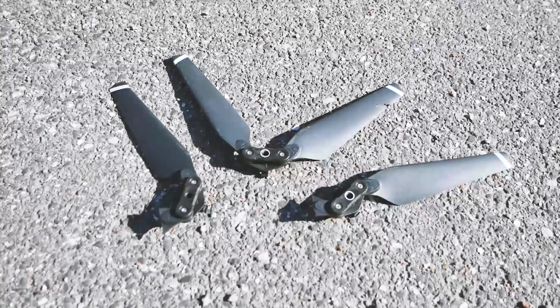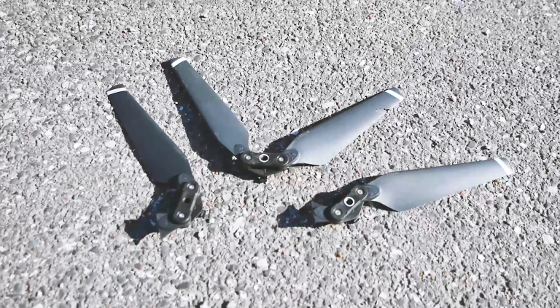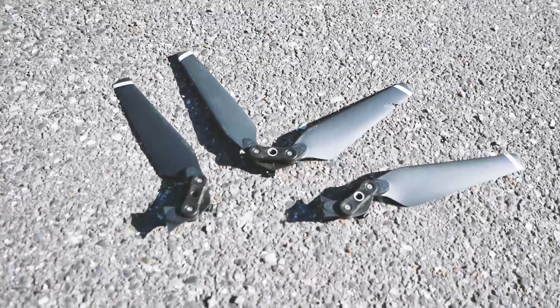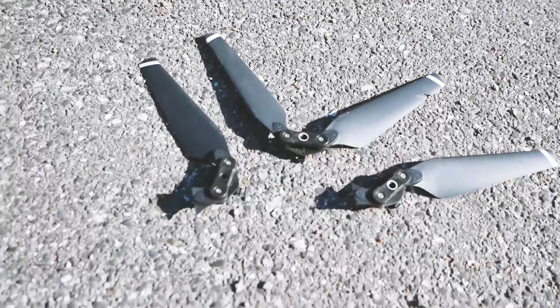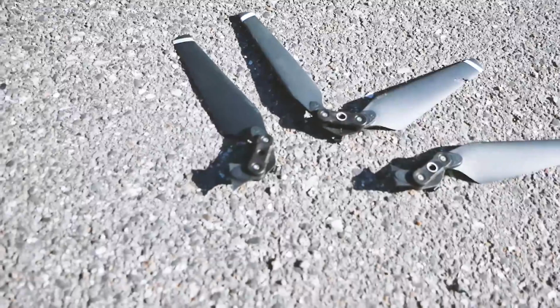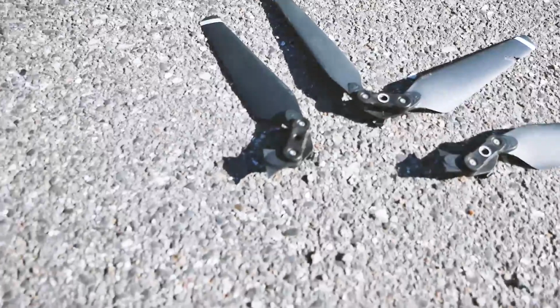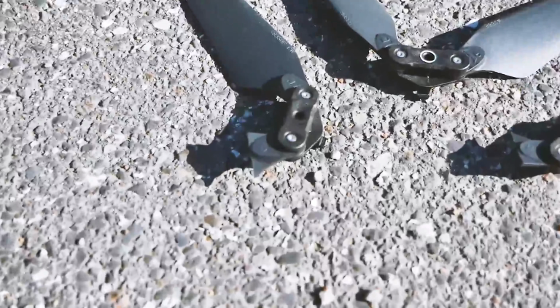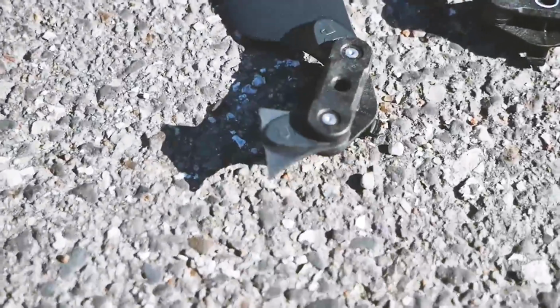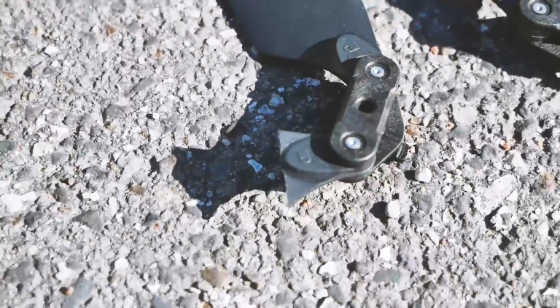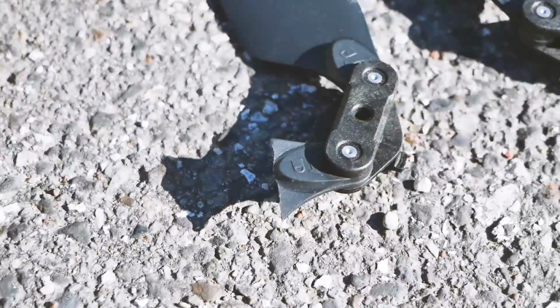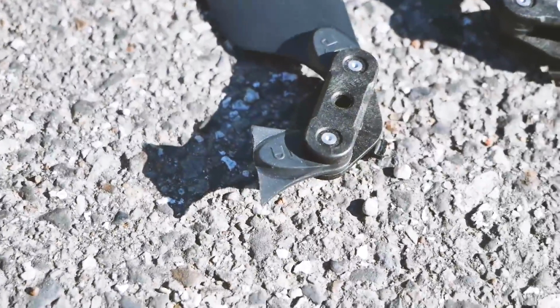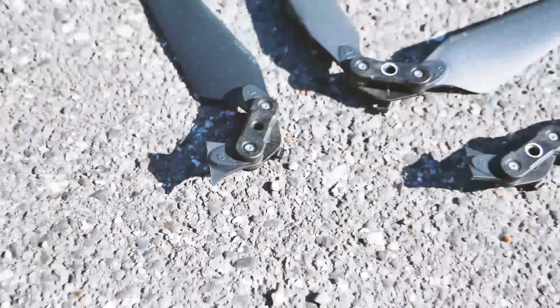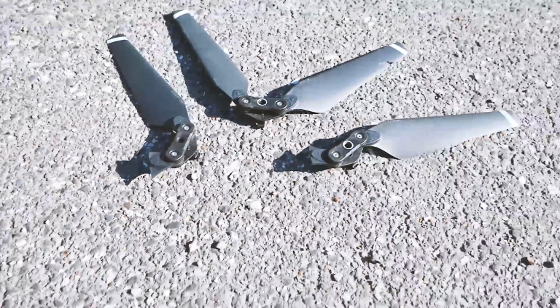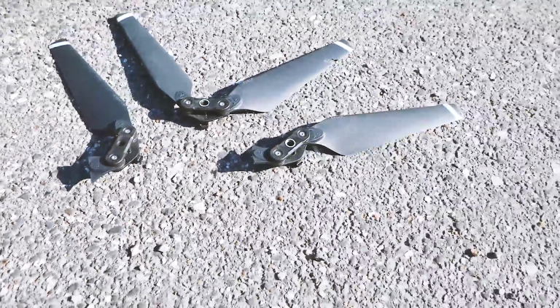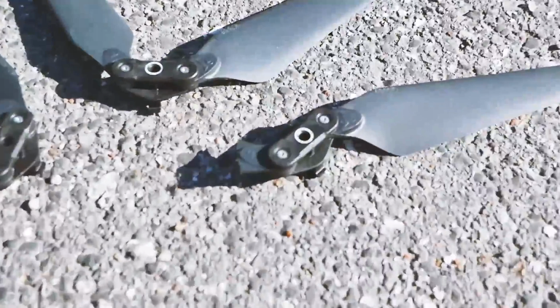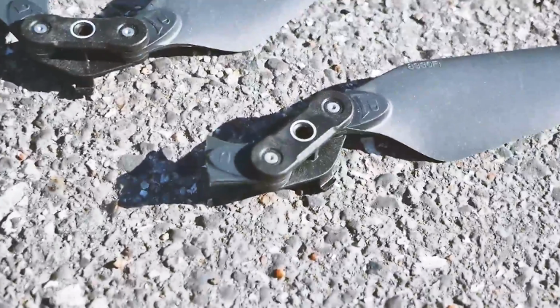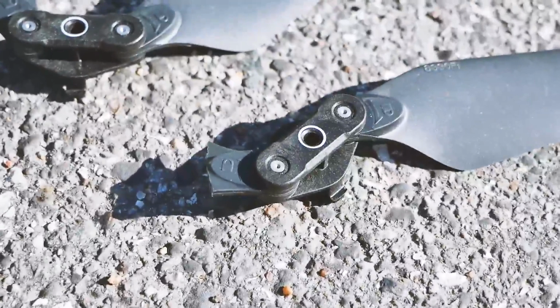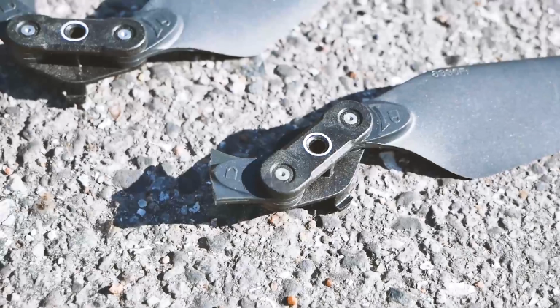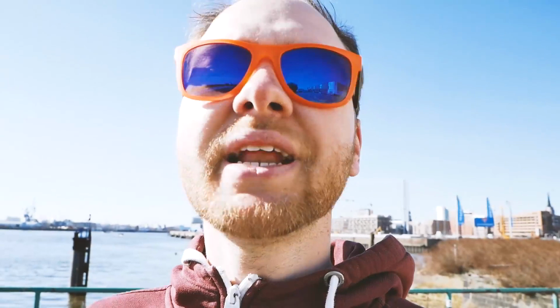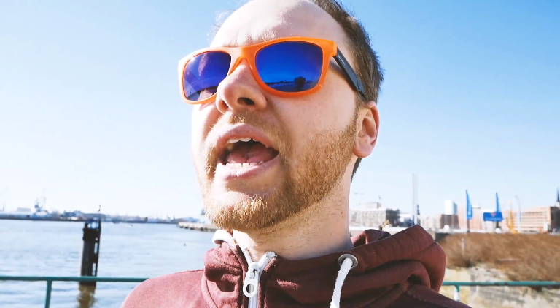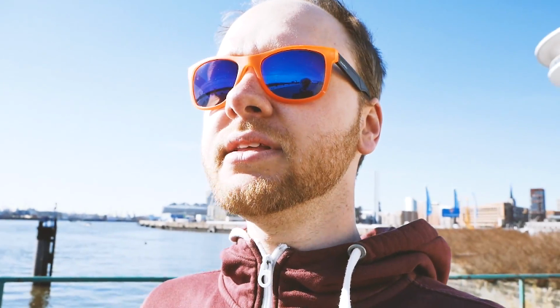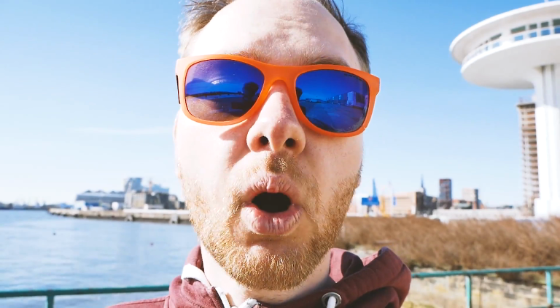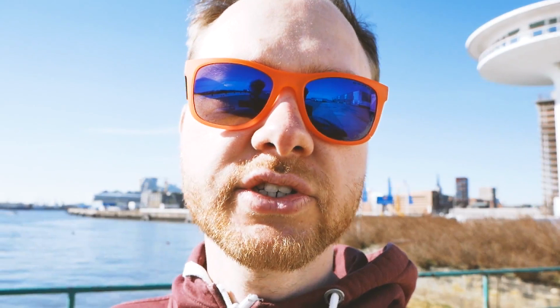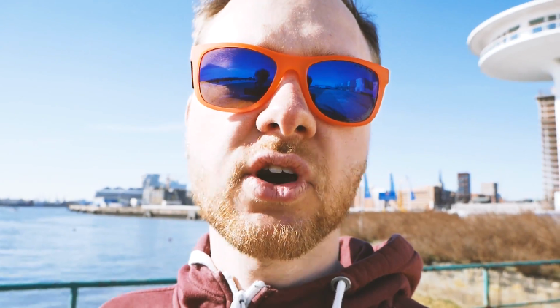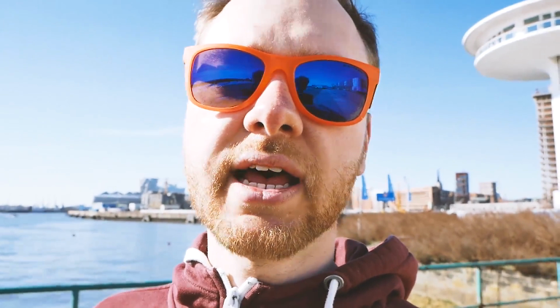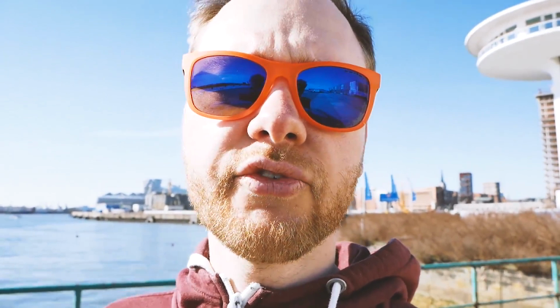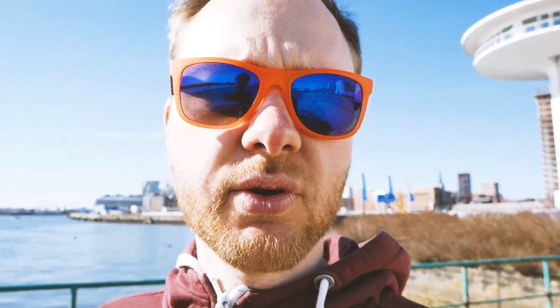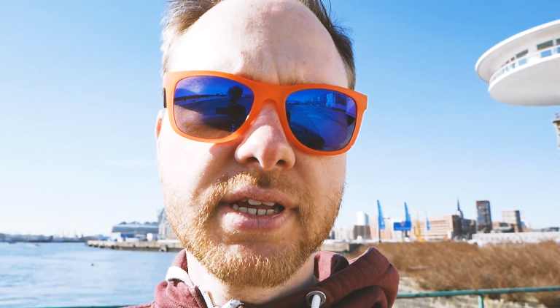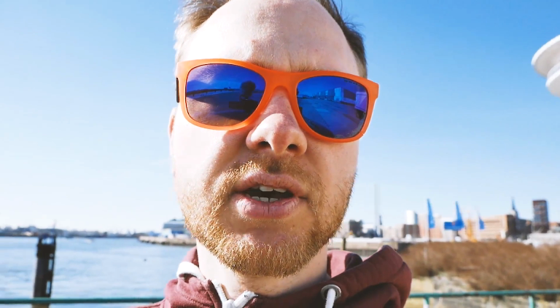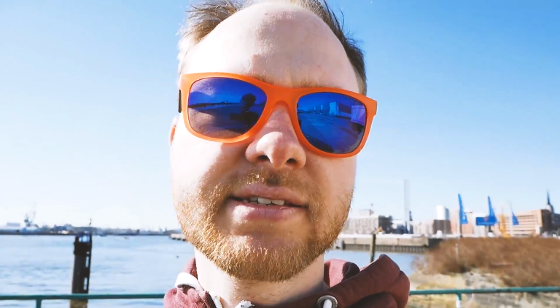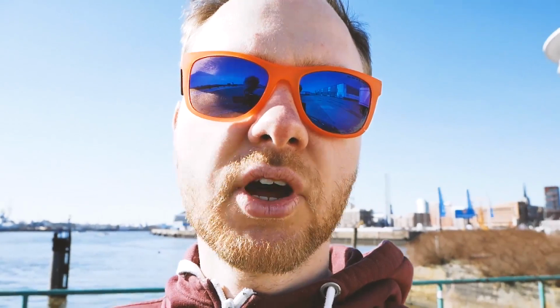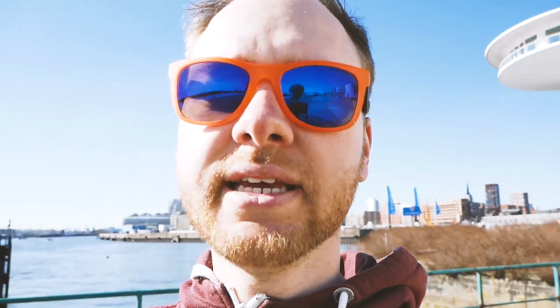Three of the rotors broke, but I don't think they broke when the drone crashed into the tree — they broke when I caught it. But it's okay, the rotors just cost like 5 euros, so that's not a big deal.